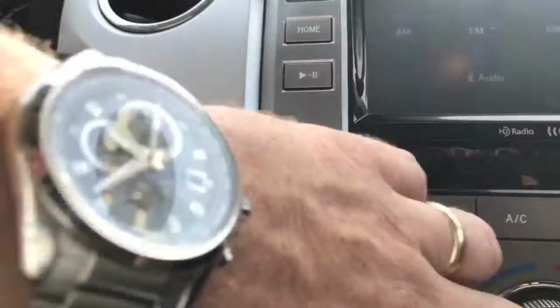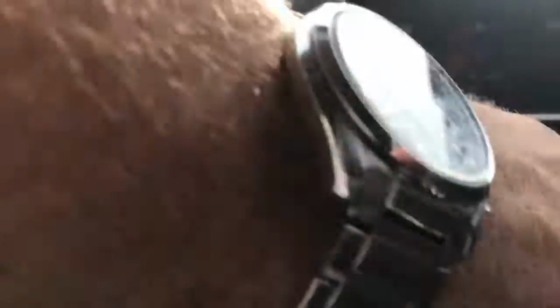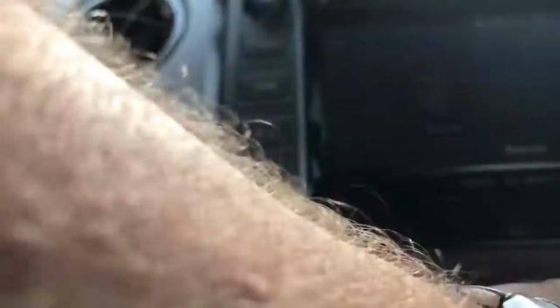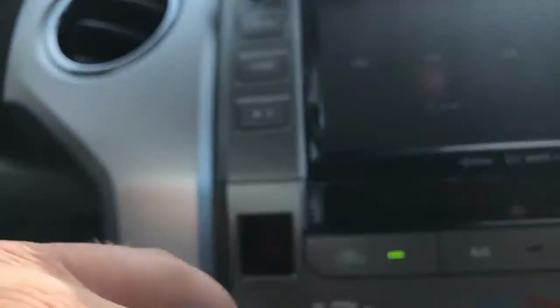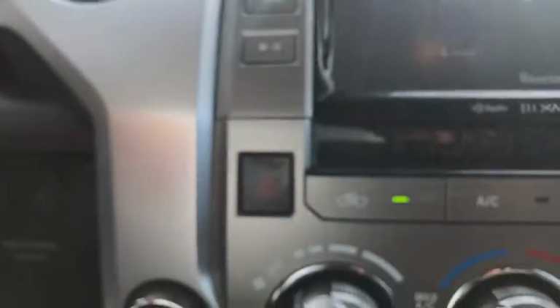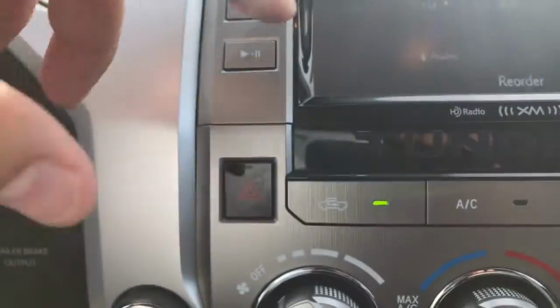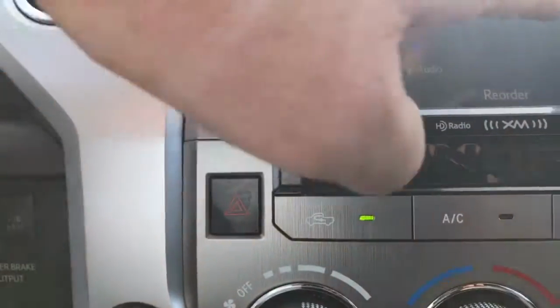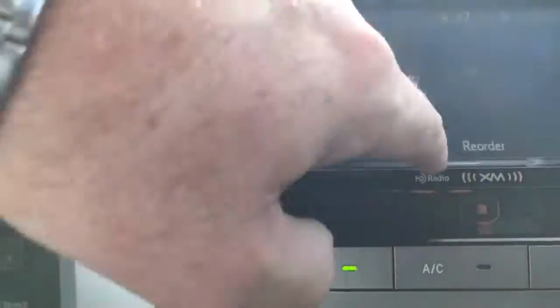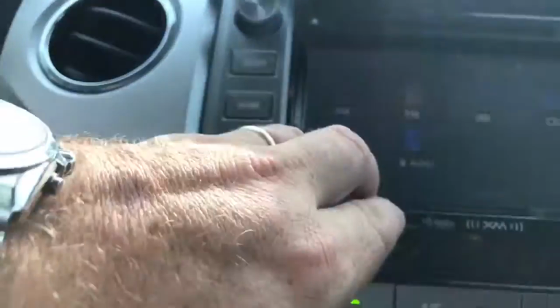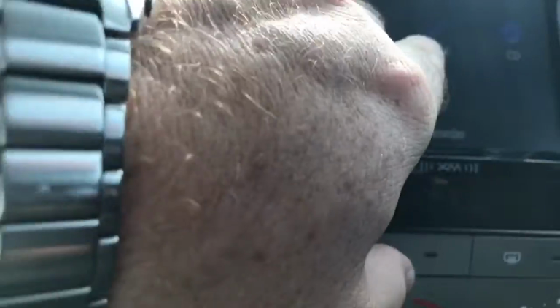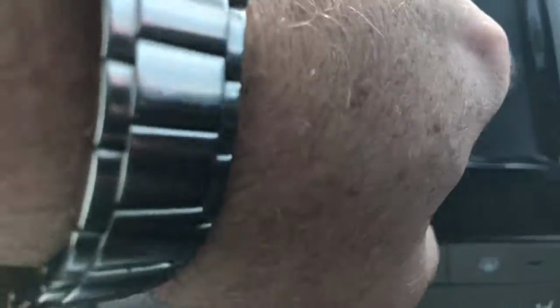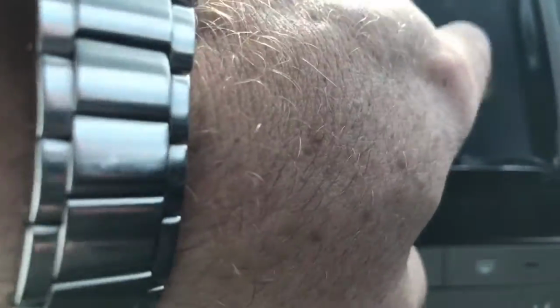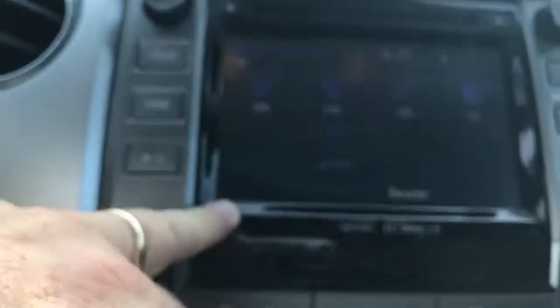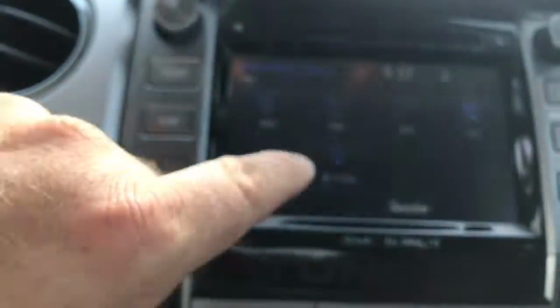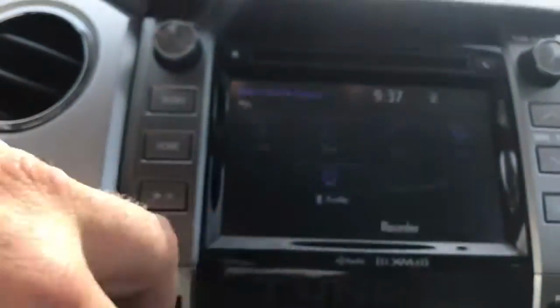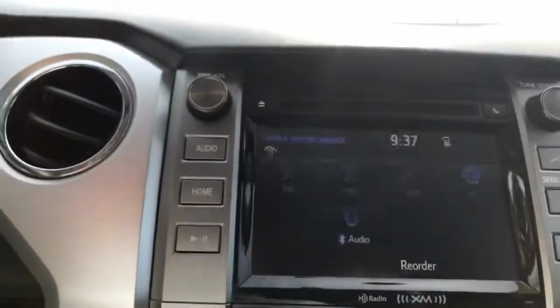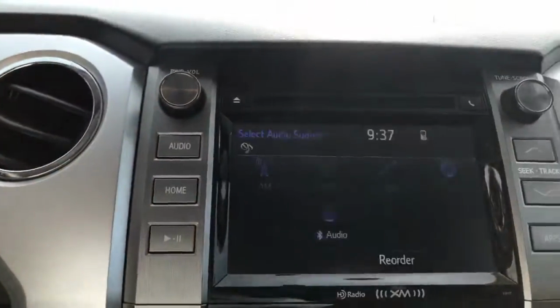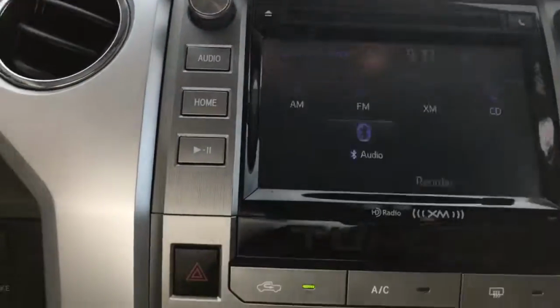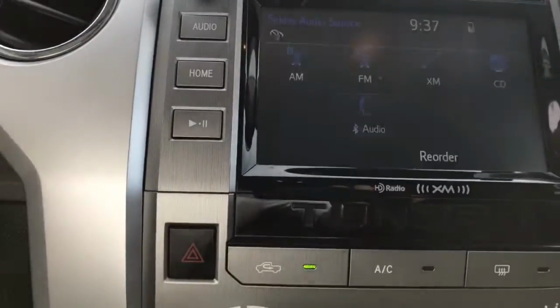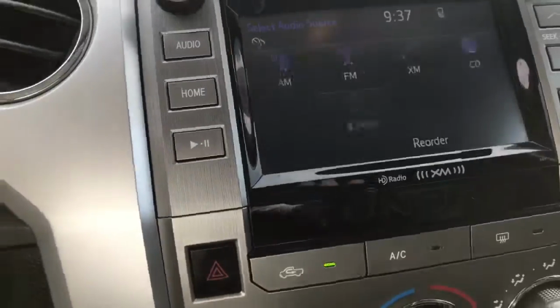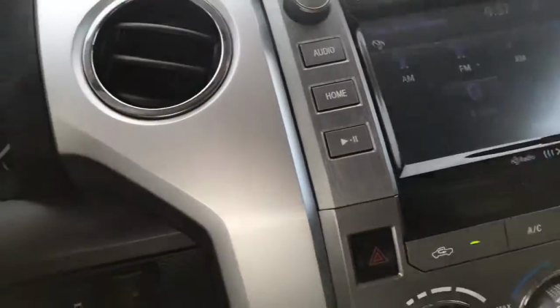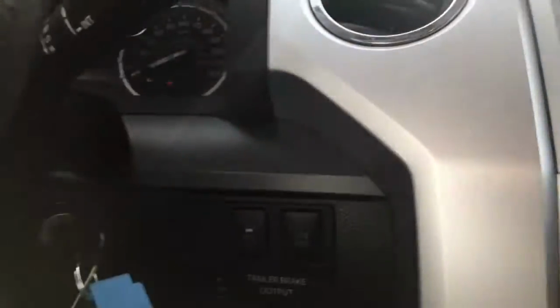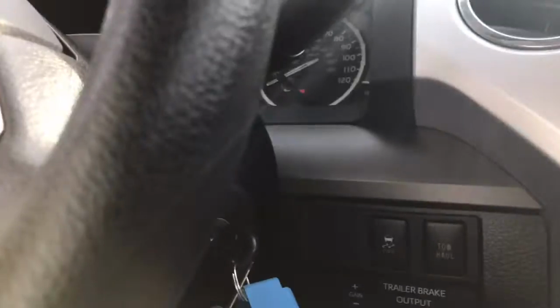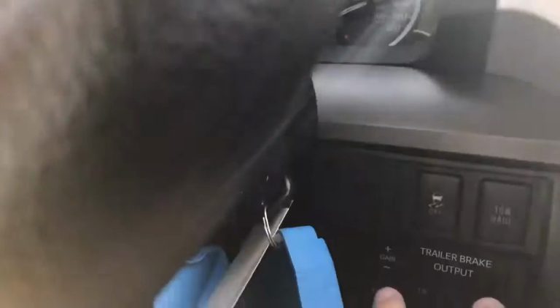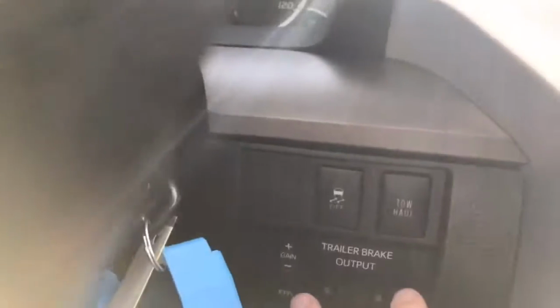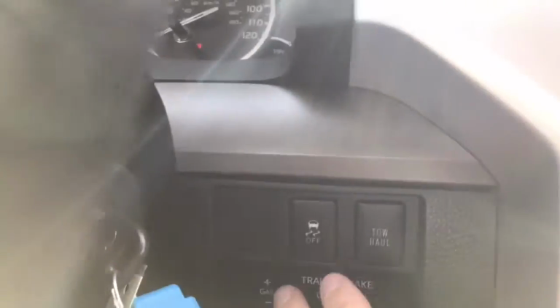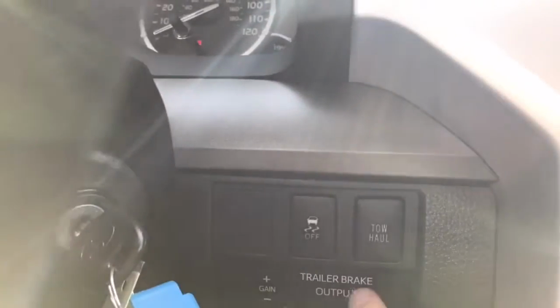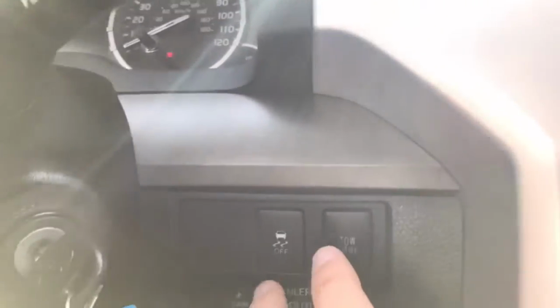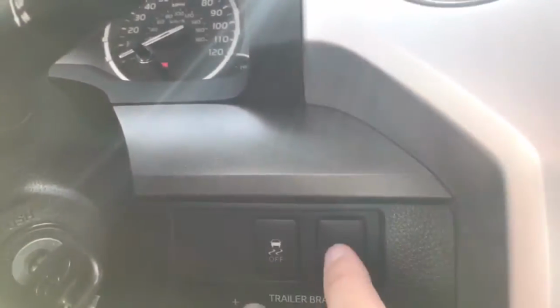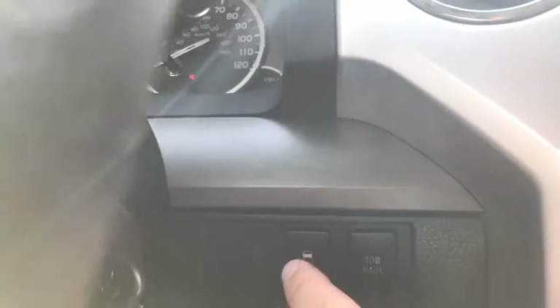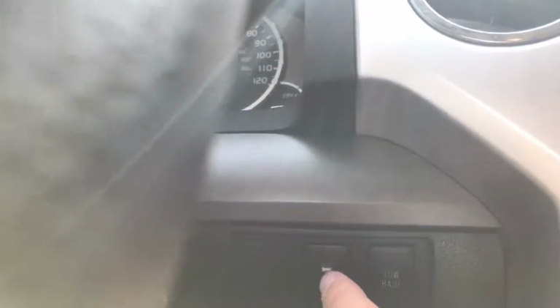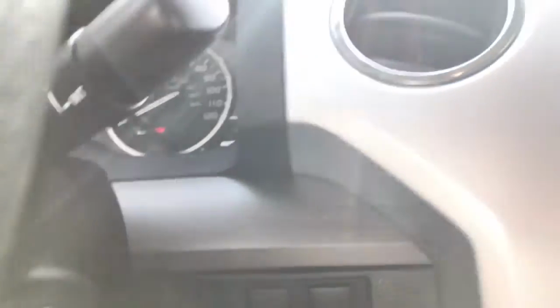Got your AC controls here. Does have your XM satellite radio capability. Bluetooth, of course. Your trailer brake output here. Tow haul. Traction control.